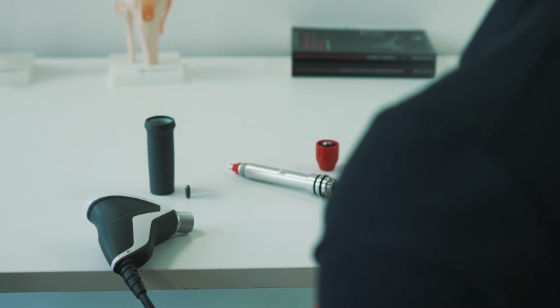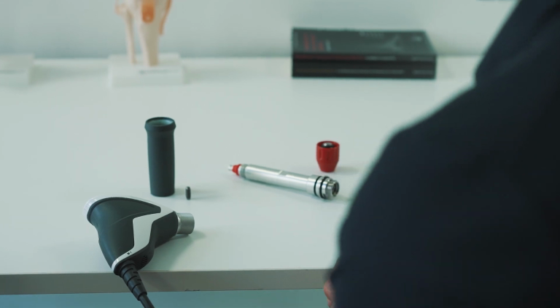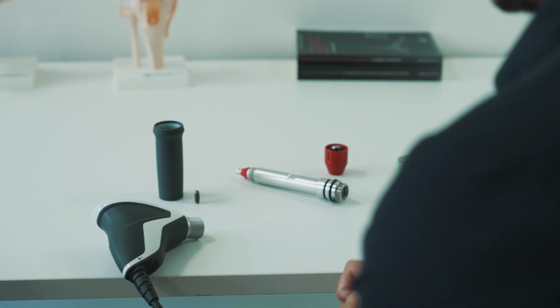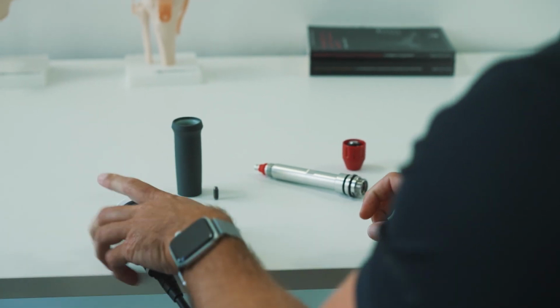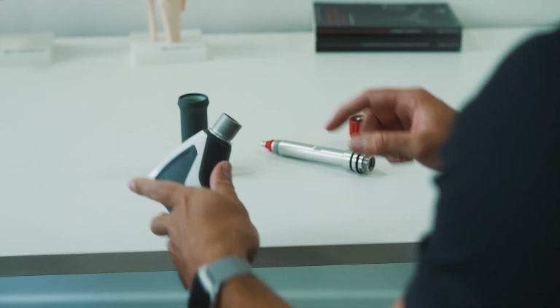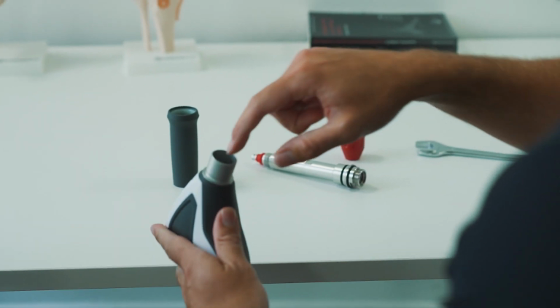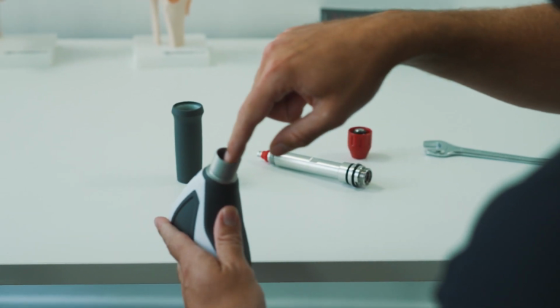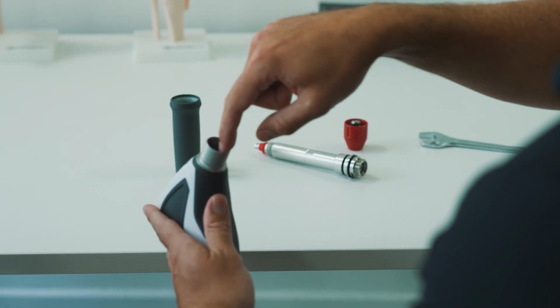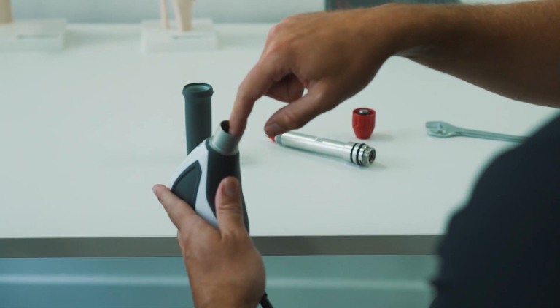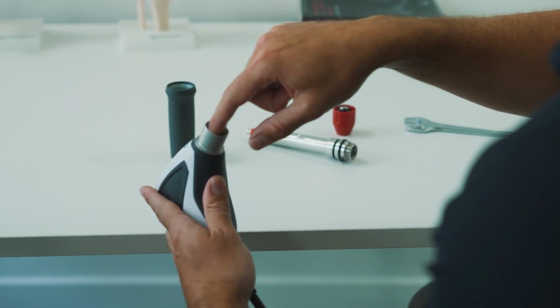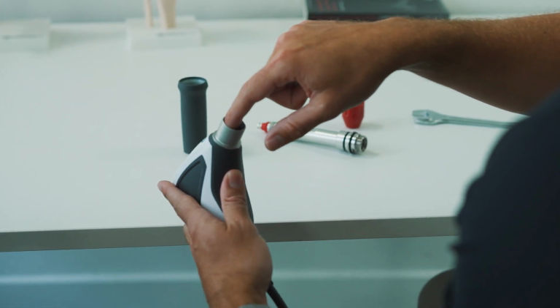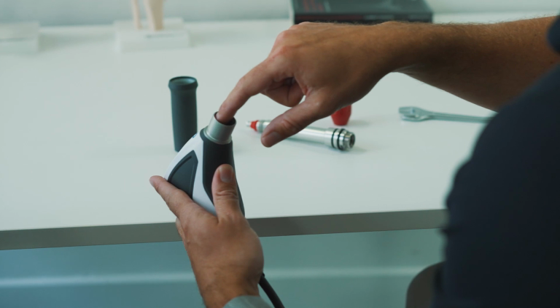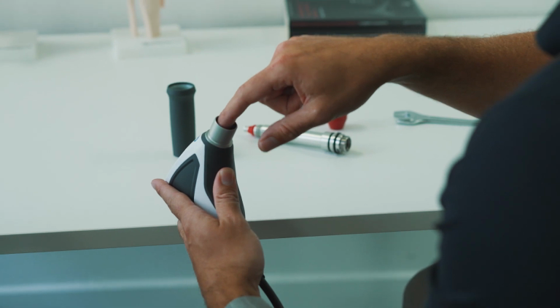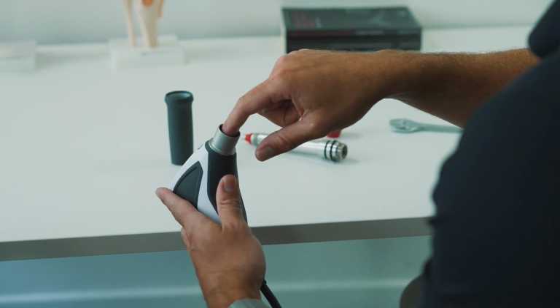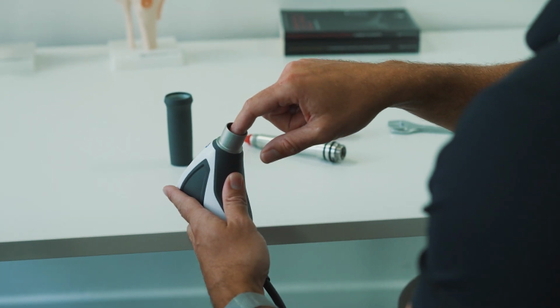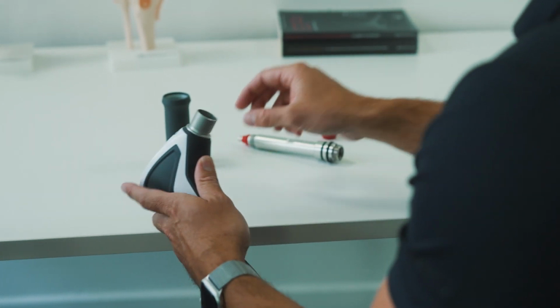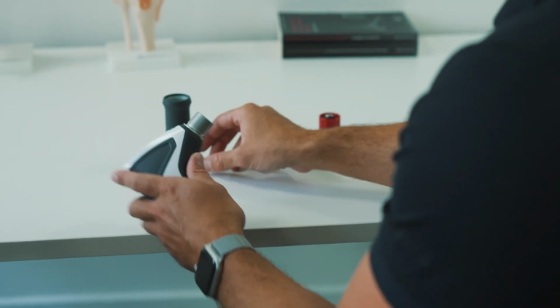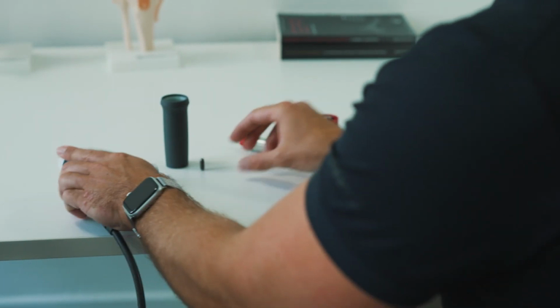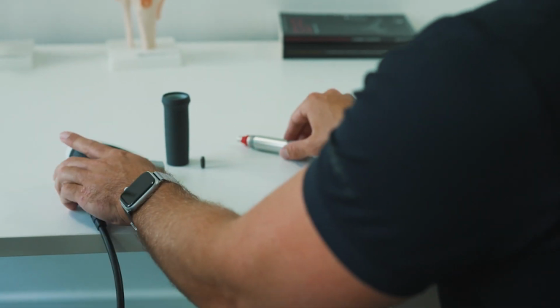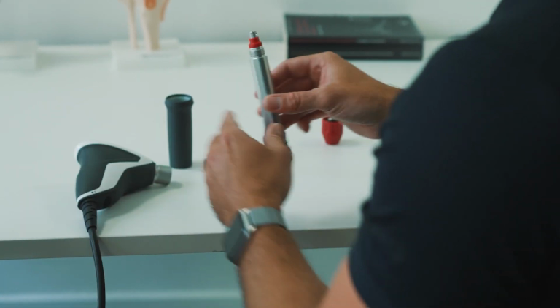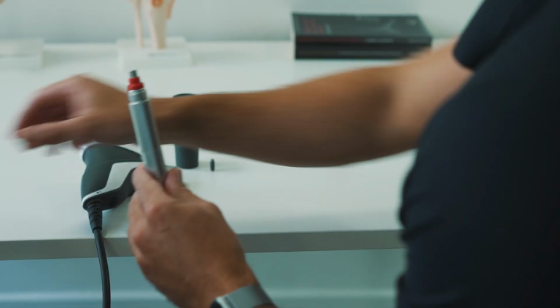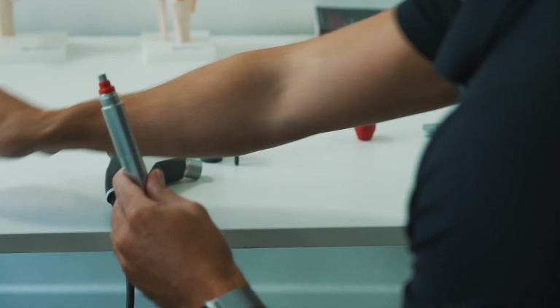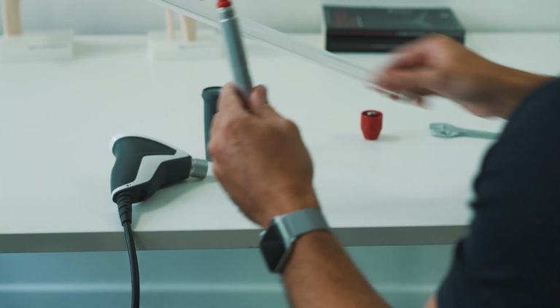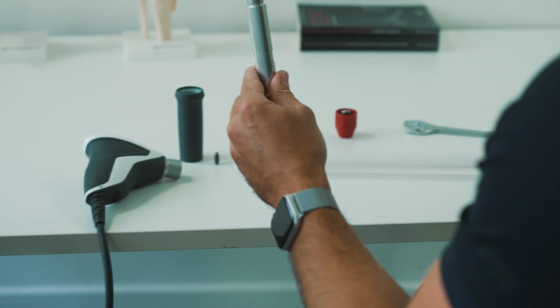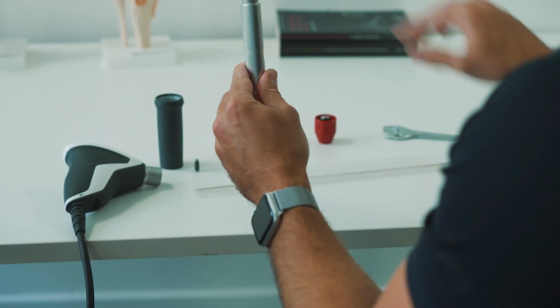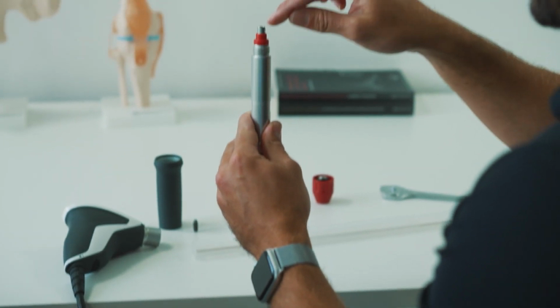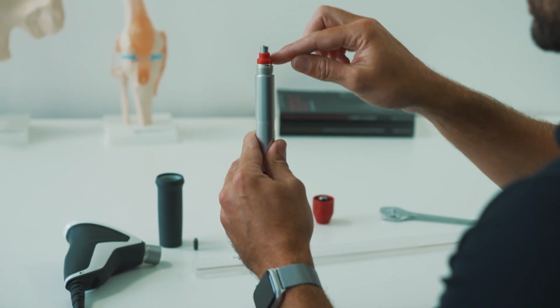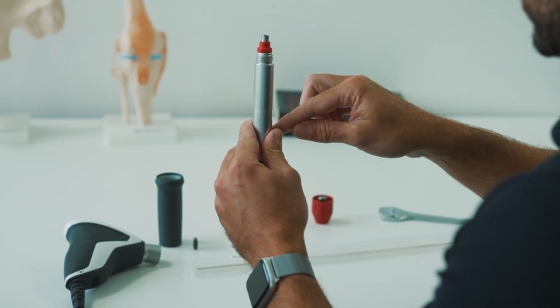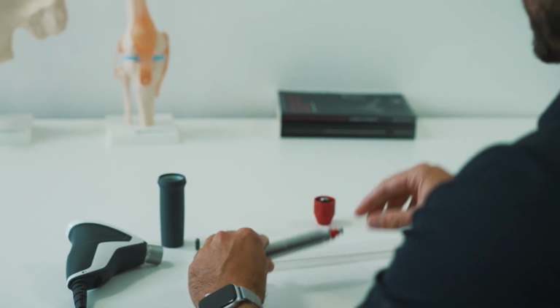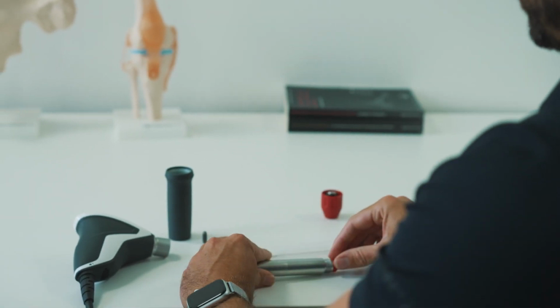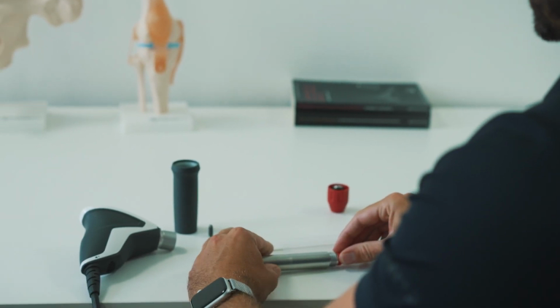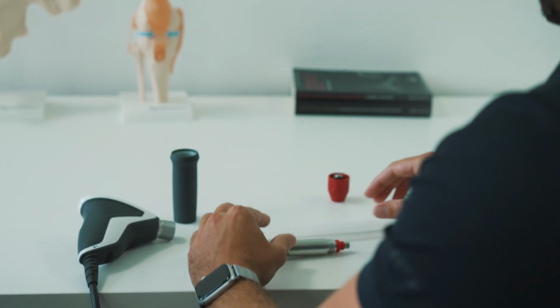Then, to clean your handpiece, clean around the inside of the barrel, removing any dust or debris that may have accumulated there. And, using your cleaning brush, clean down through the guide tube, again removing any dust or debris.